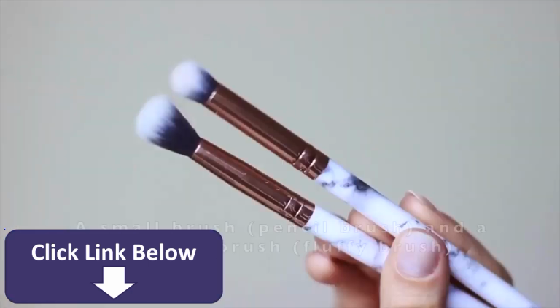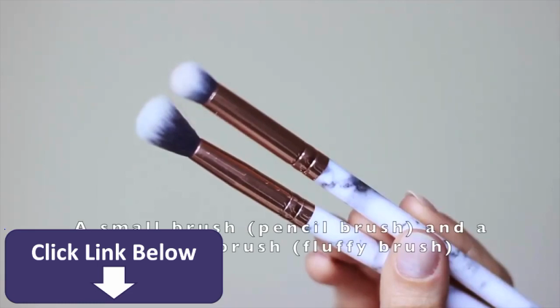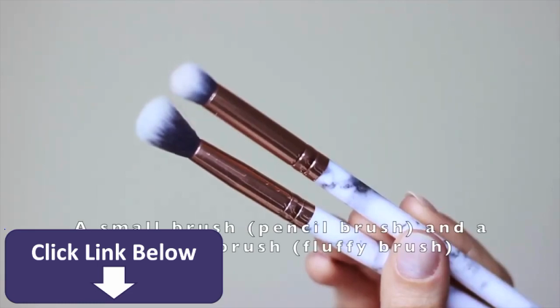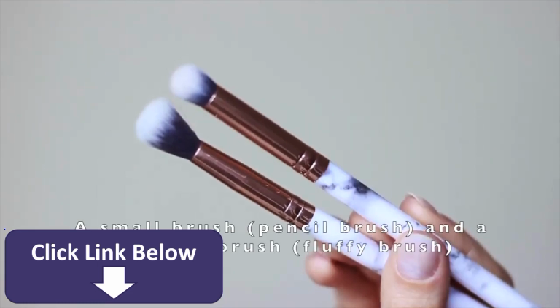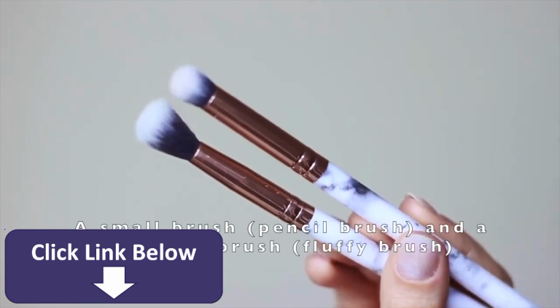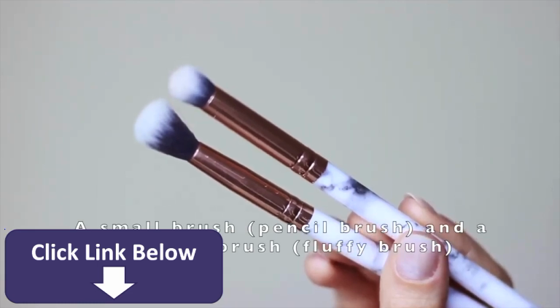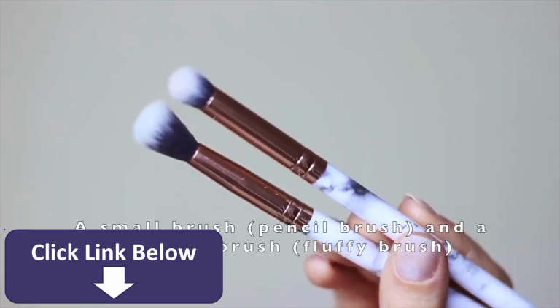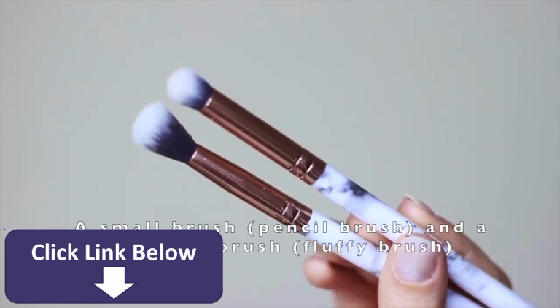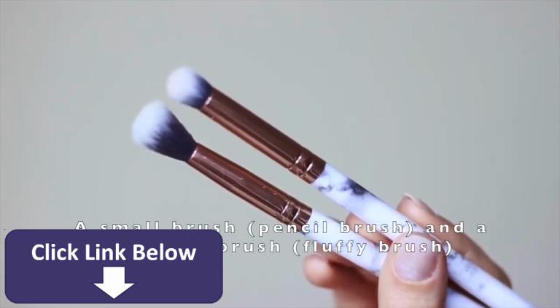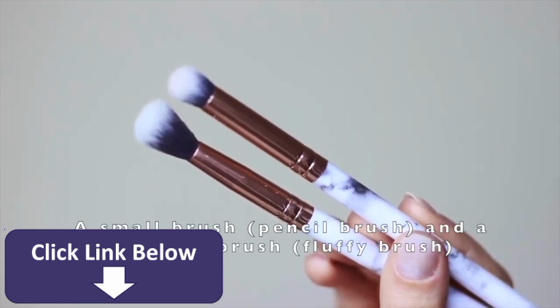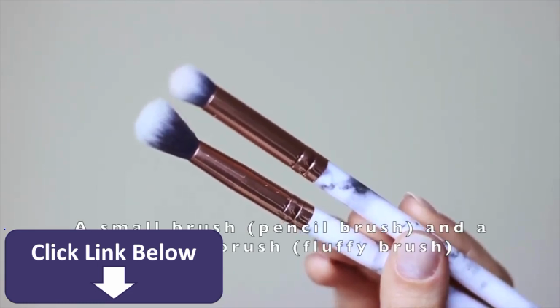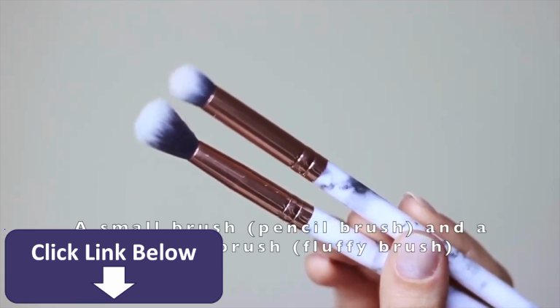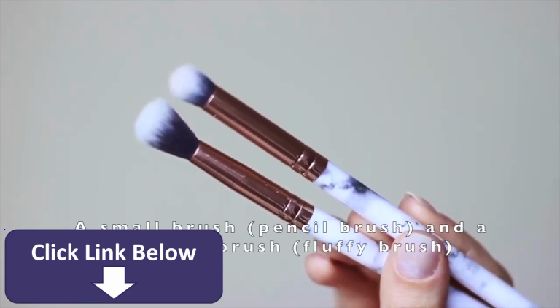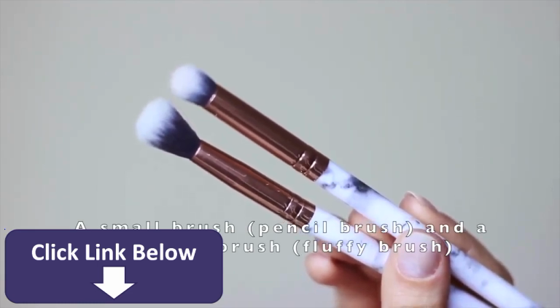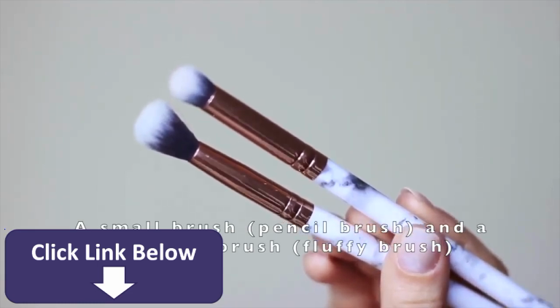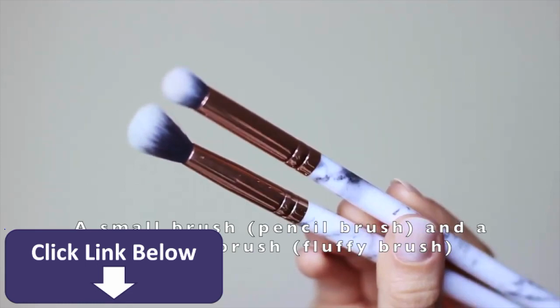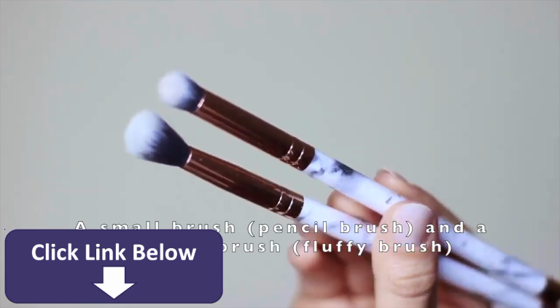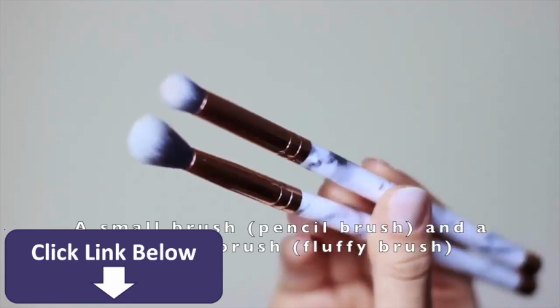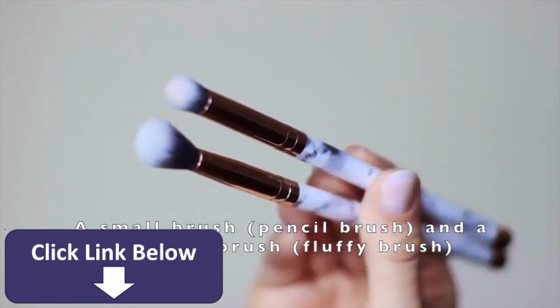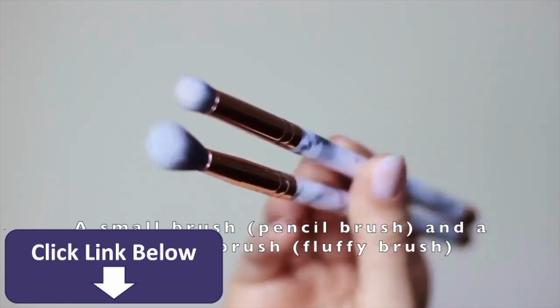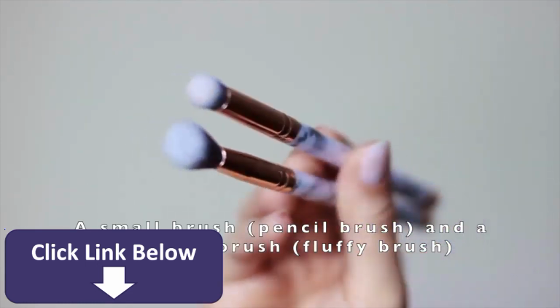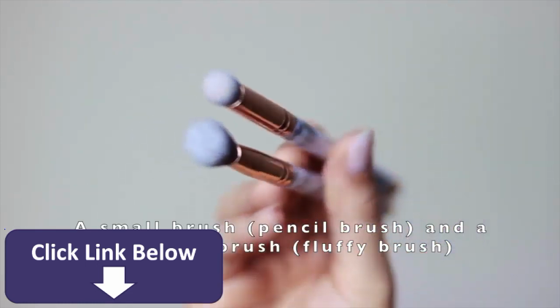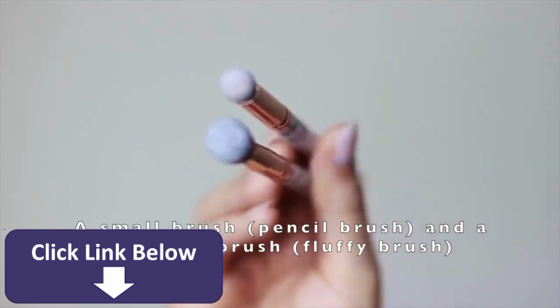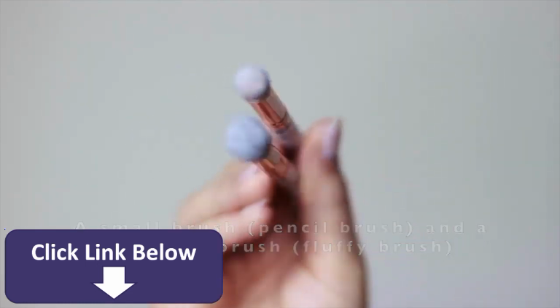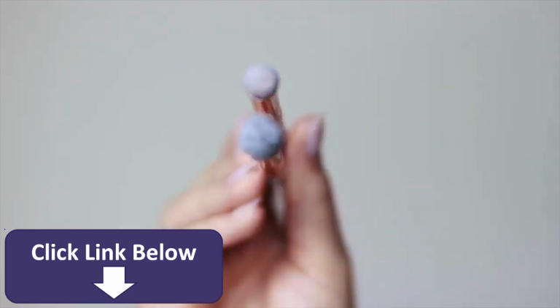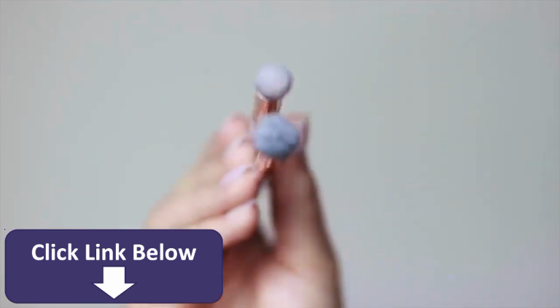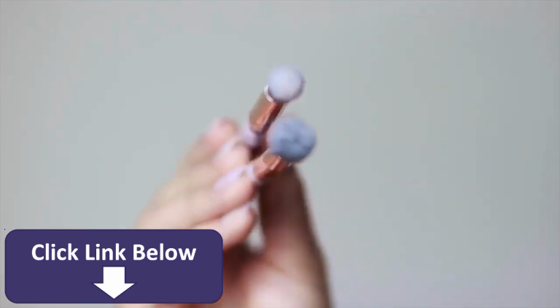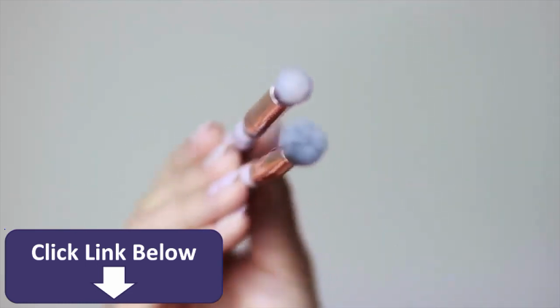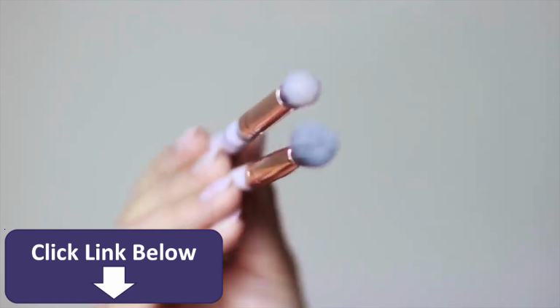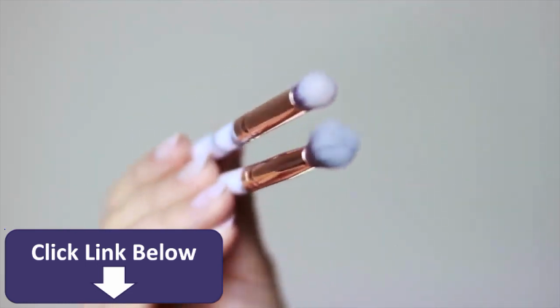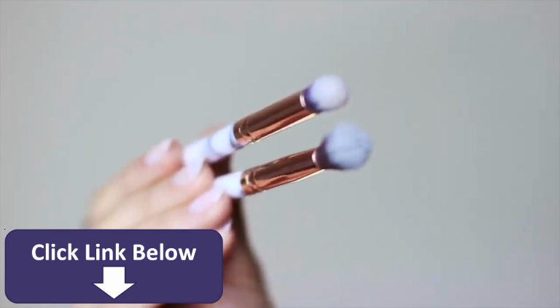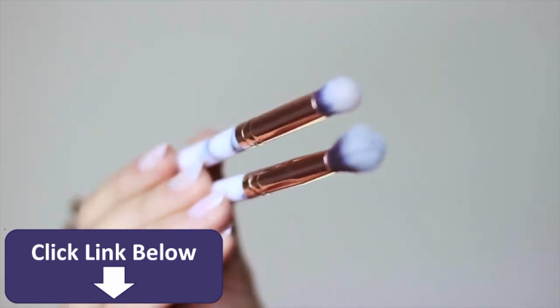For brushes you're going to need at least two different brushes — a smaller one, I'm using a pencil brush, and then a blending one, referred to as a fluffy brush. These two brushes are all you're really going to need for this look.